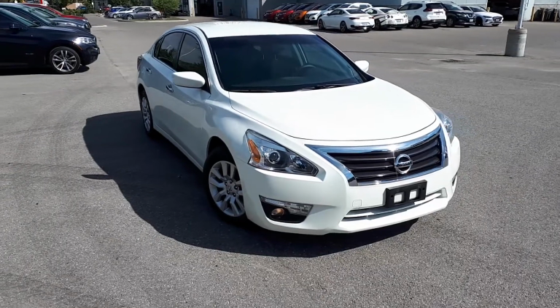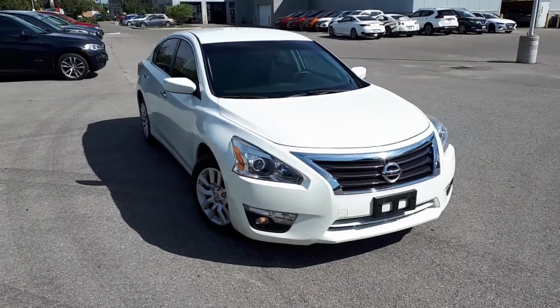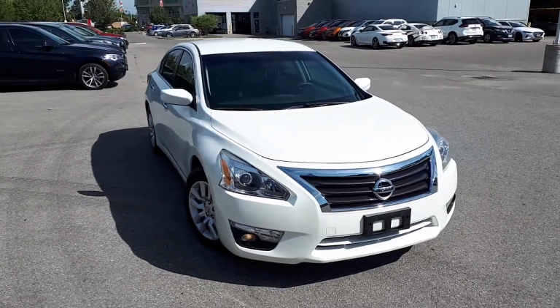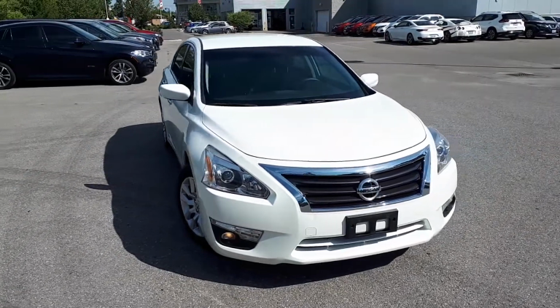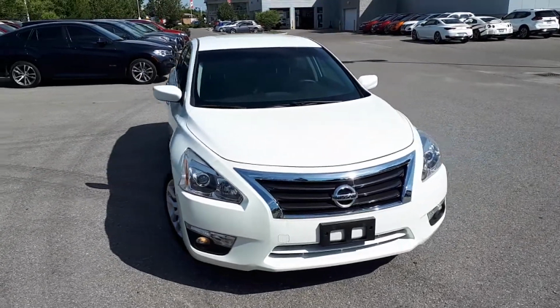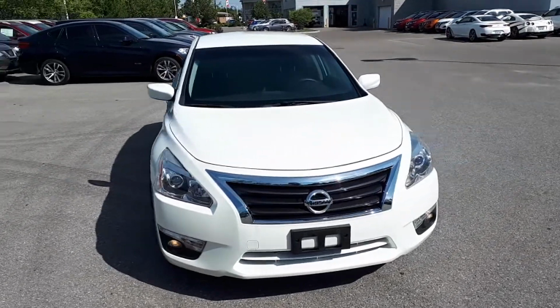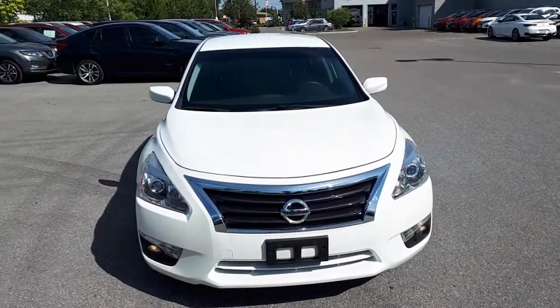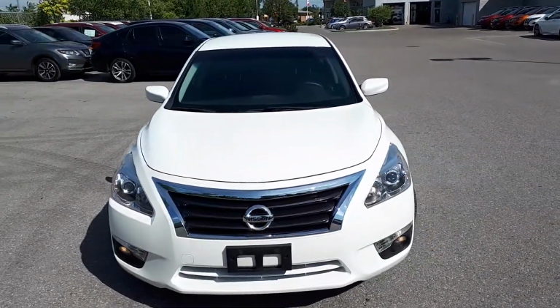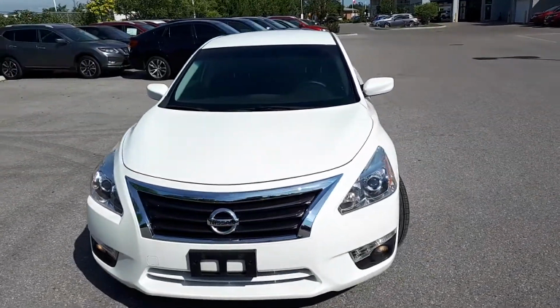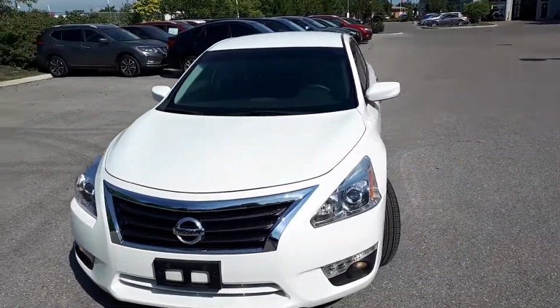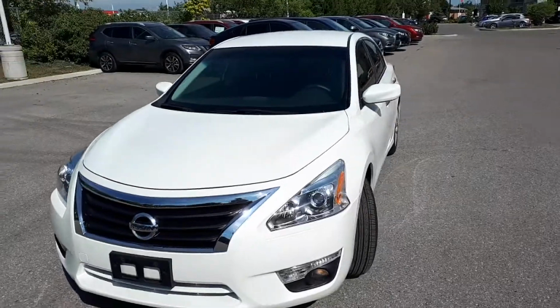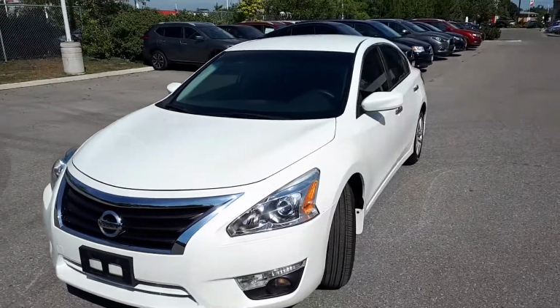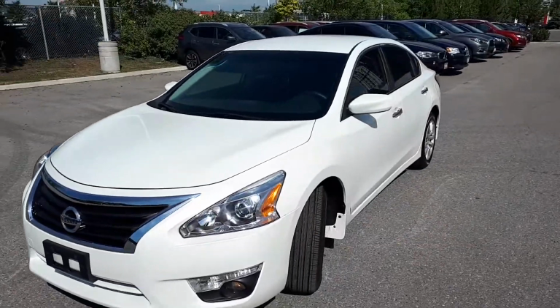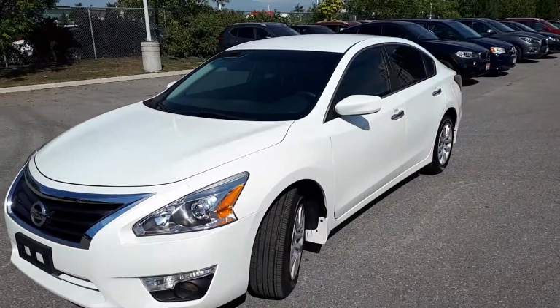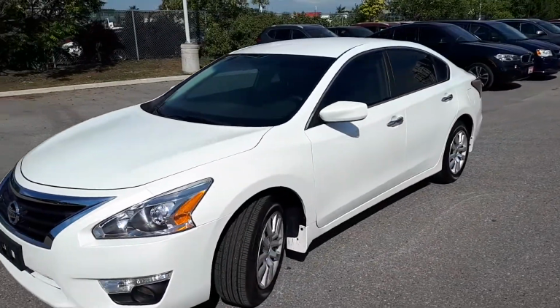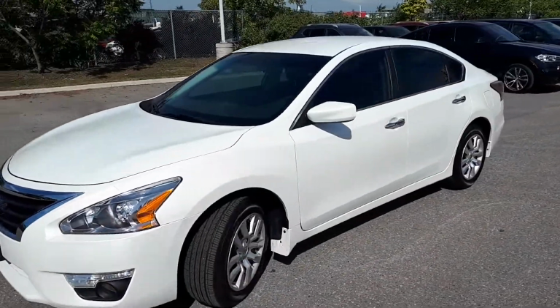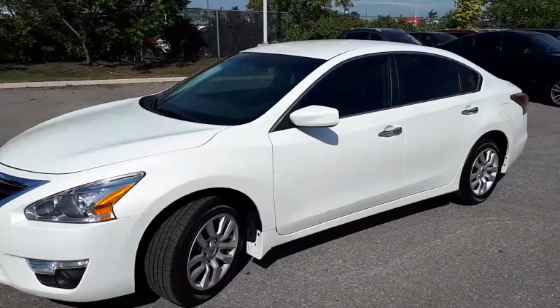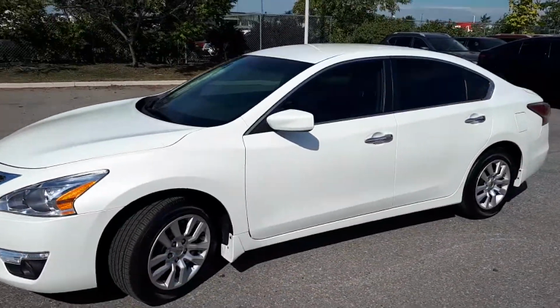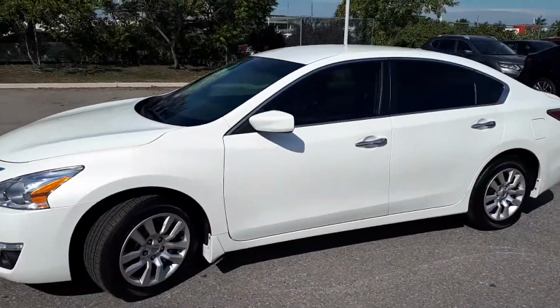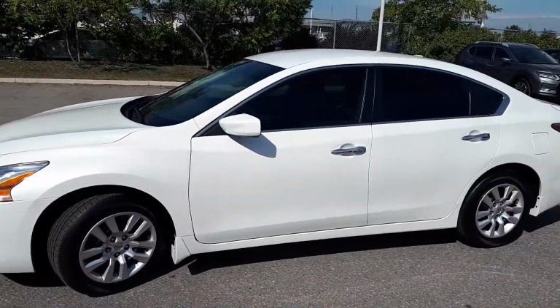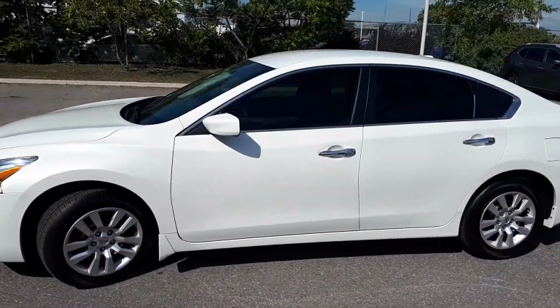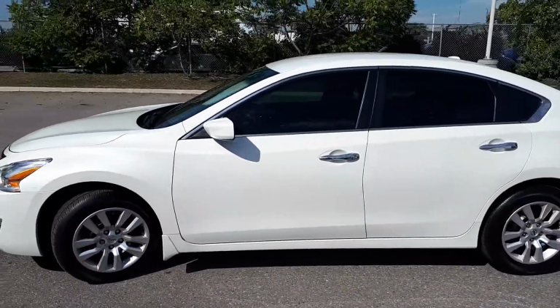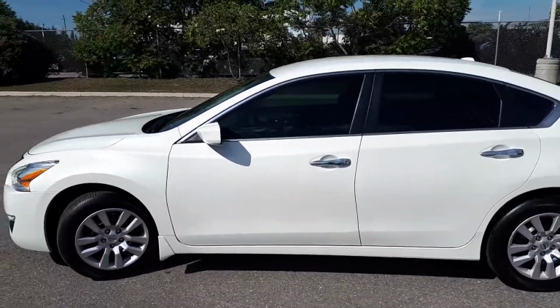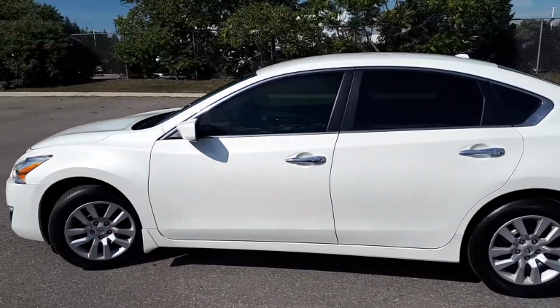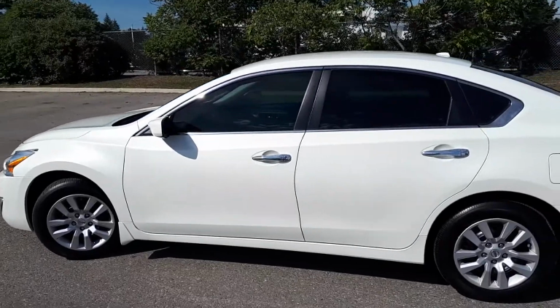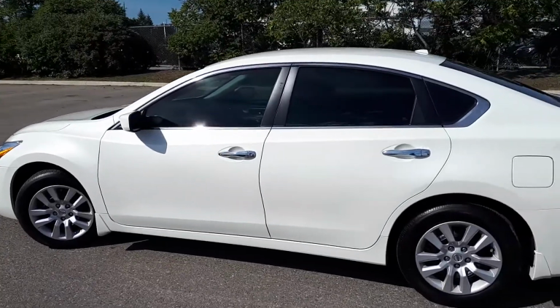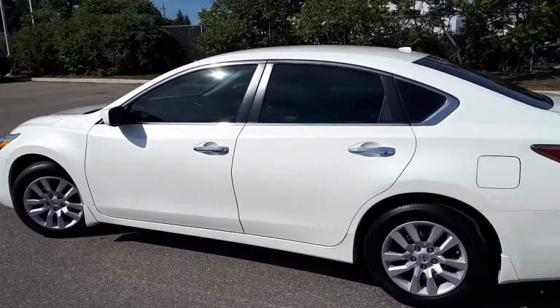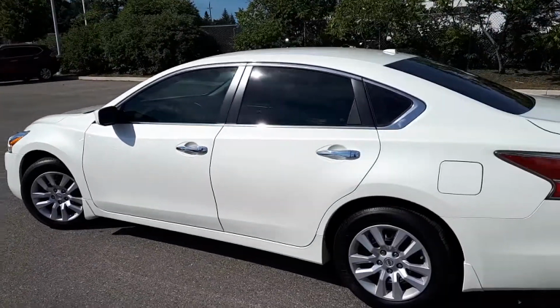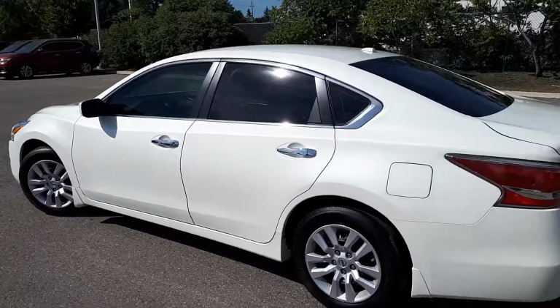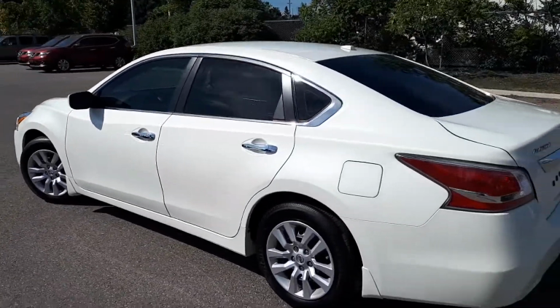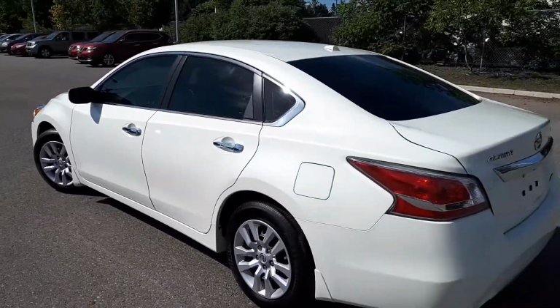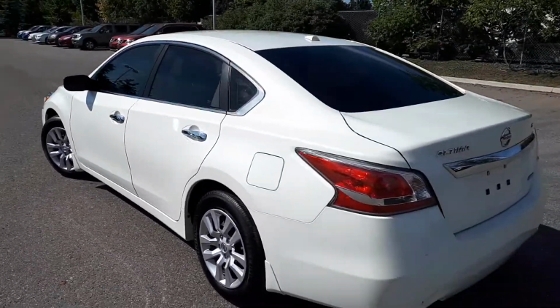Here at Village Nissan we have a pre-owned and DriveShield certified 2015 Nissan Altima S. This sedan has front wheel drive and a continuously variable transmission.